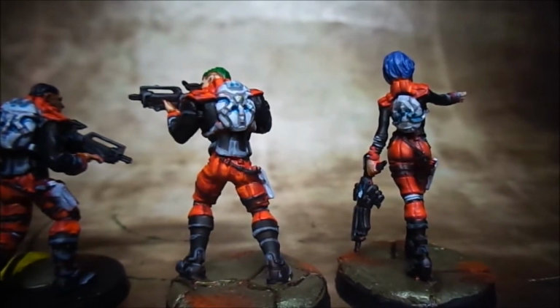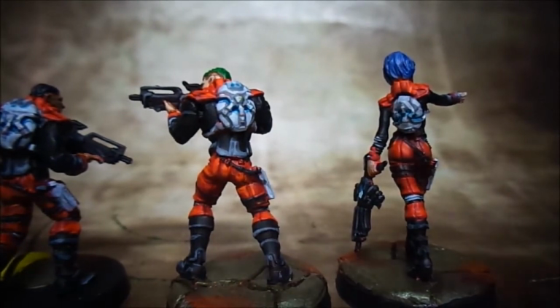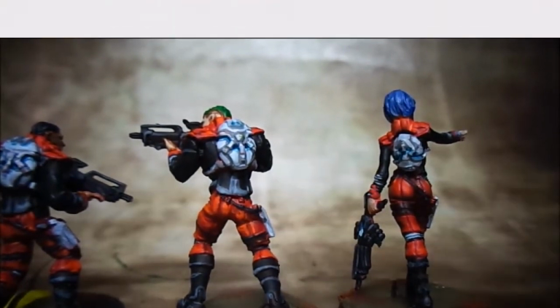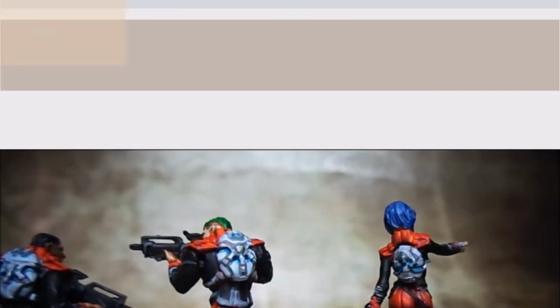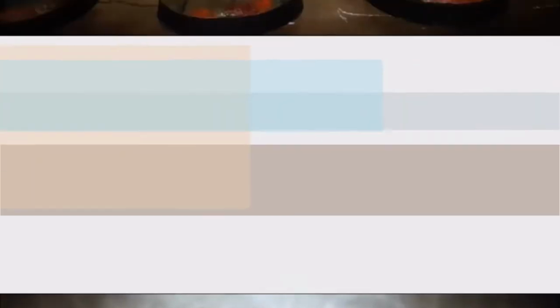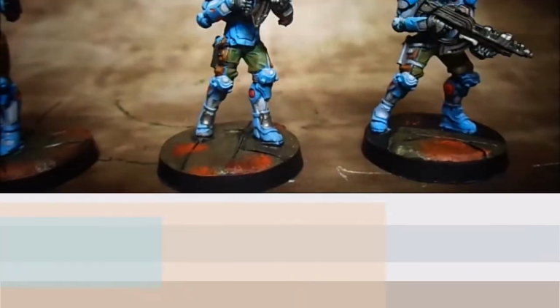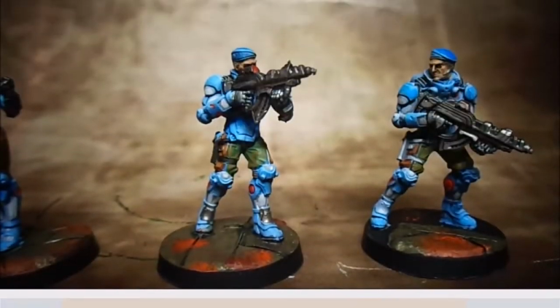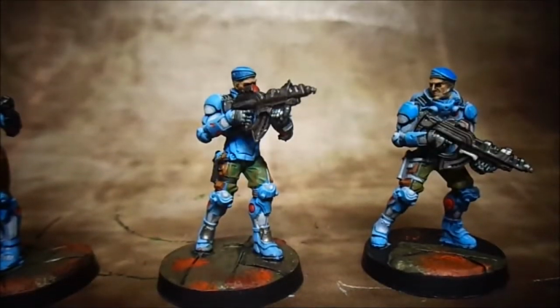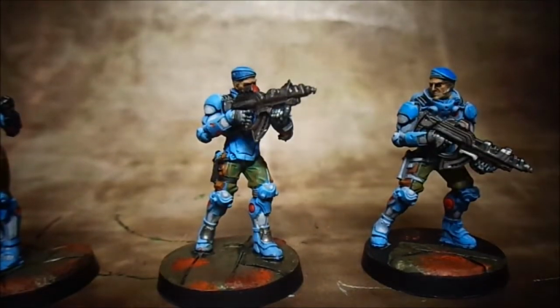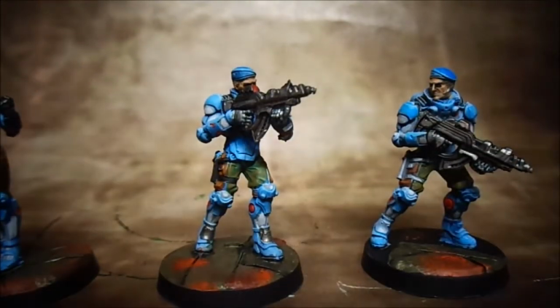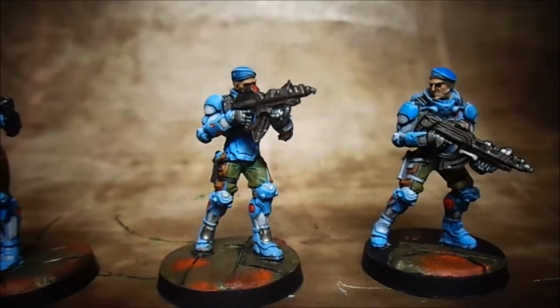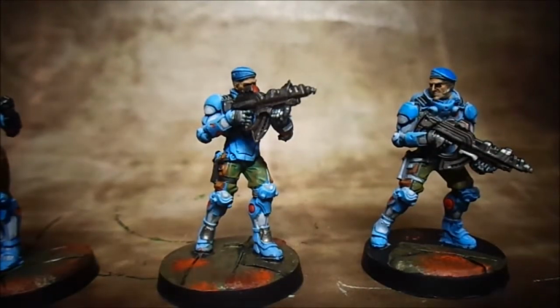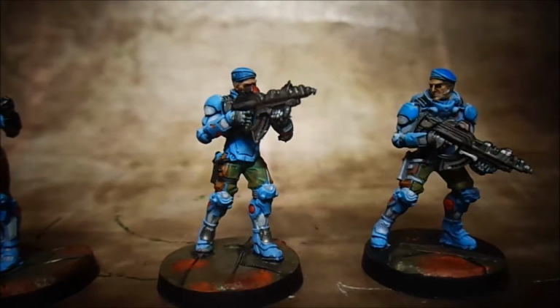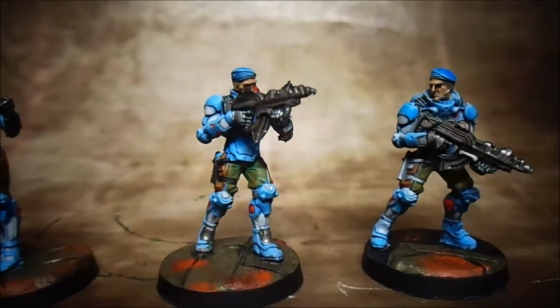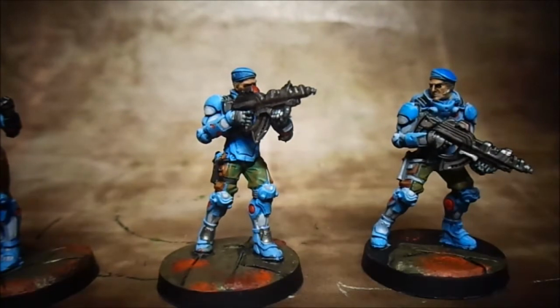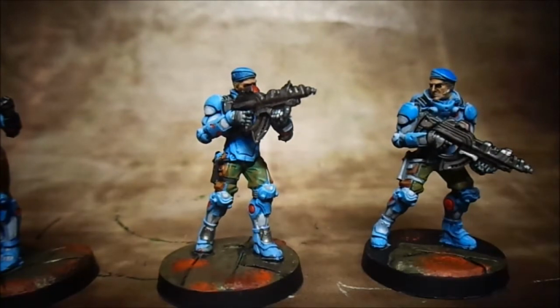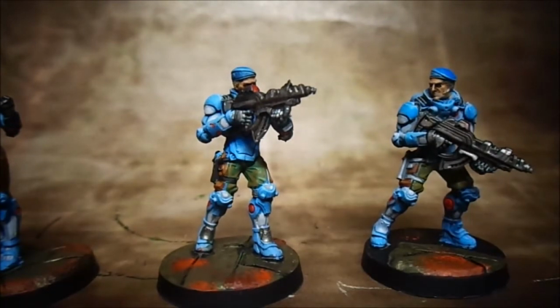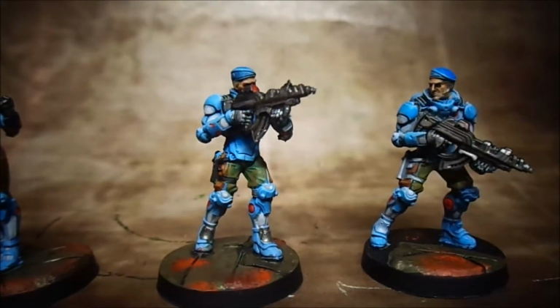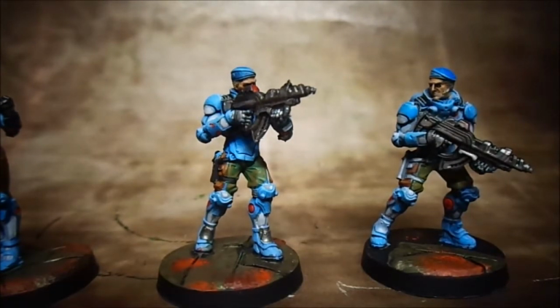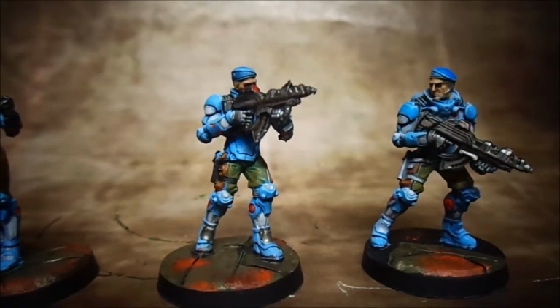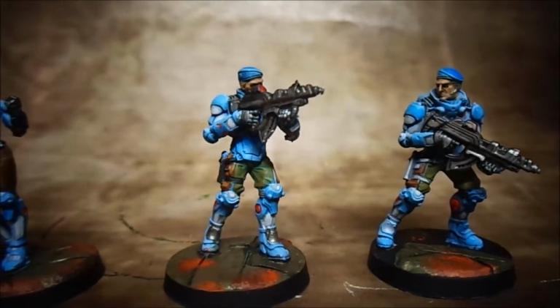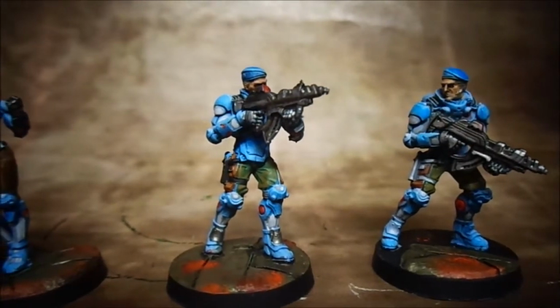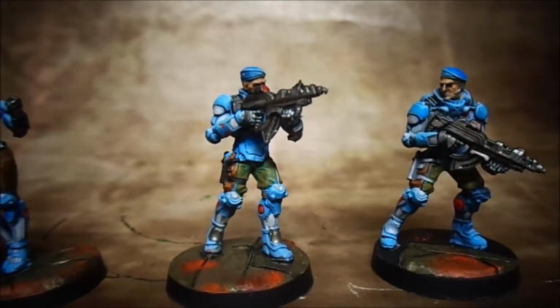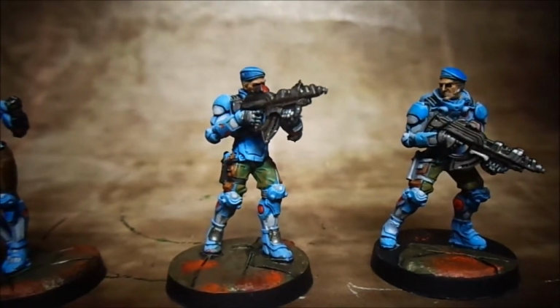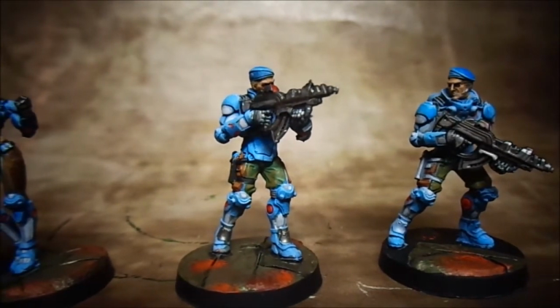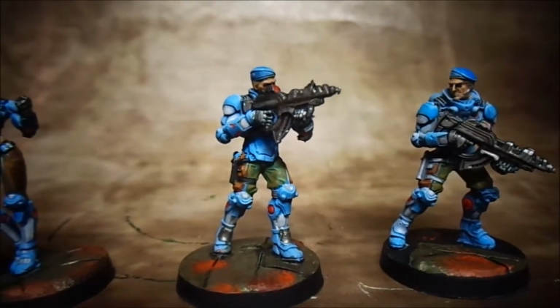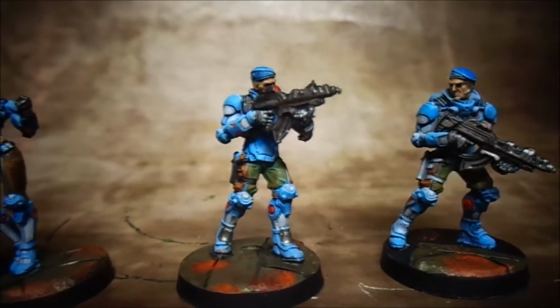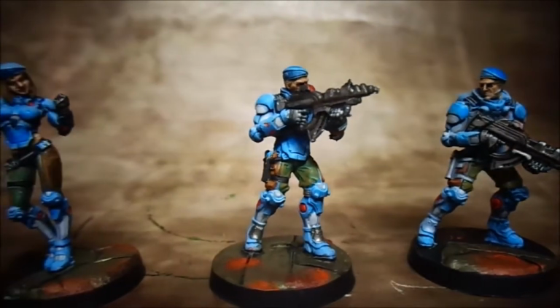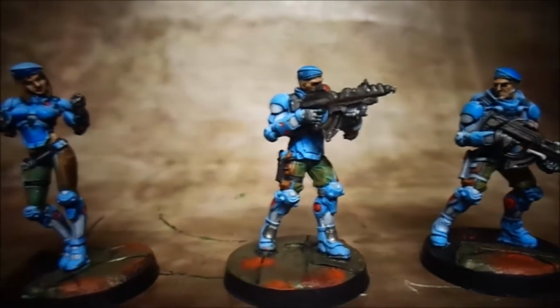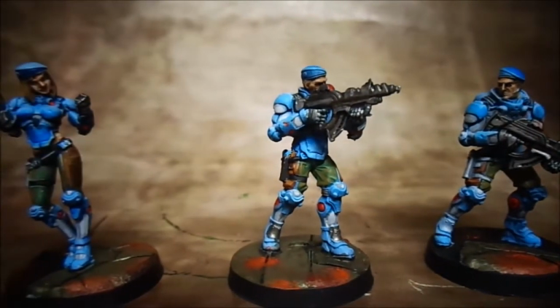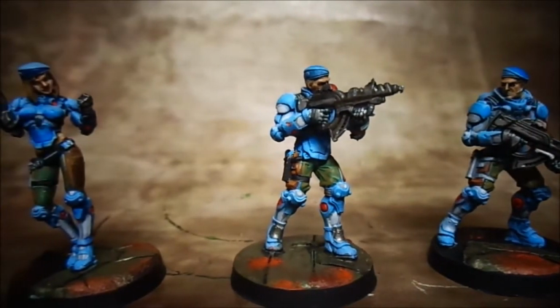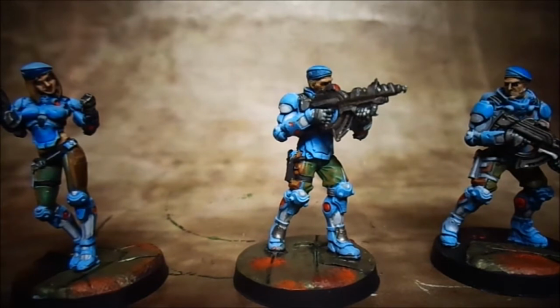This is the Pan Oceana — the red ones were the Nomads. As I was saying, I need to get my Hordes painted so I'm going to start working on that.